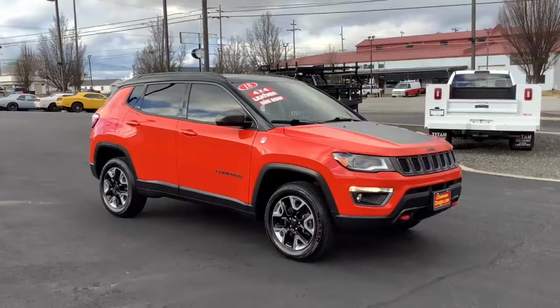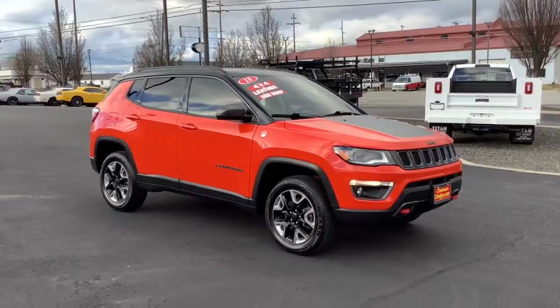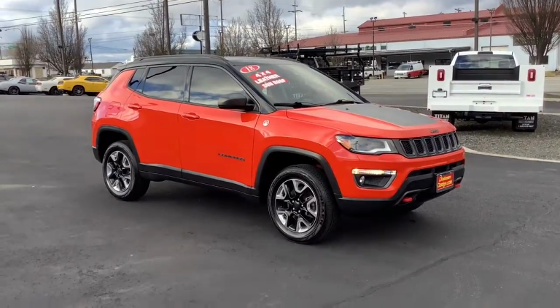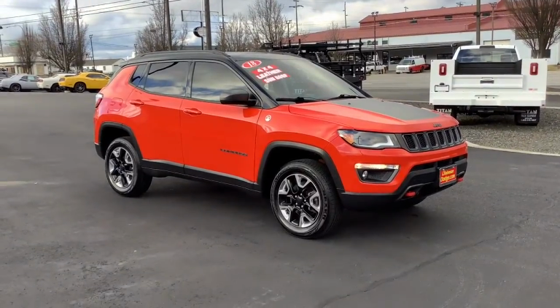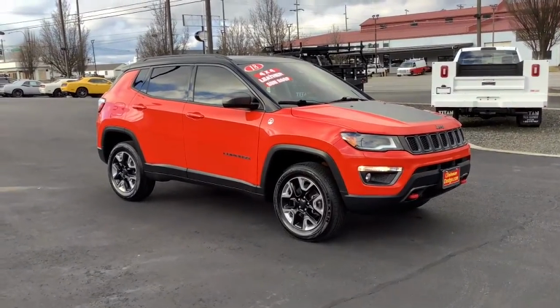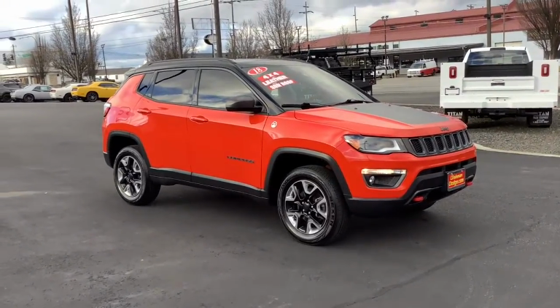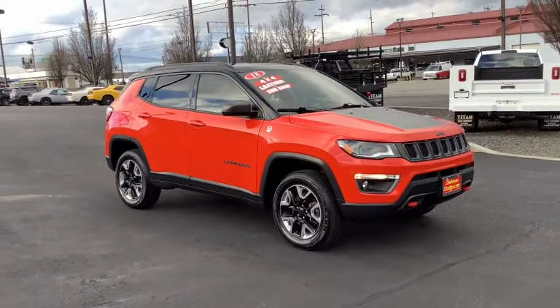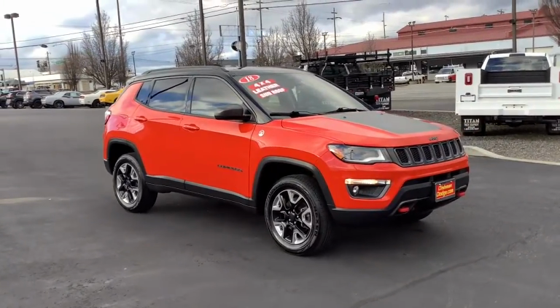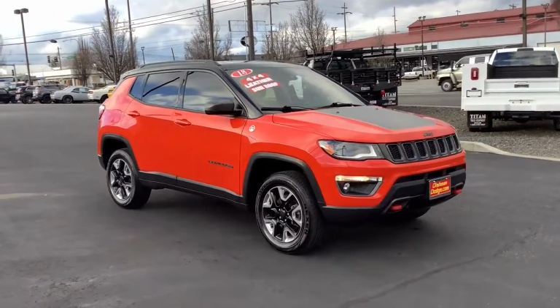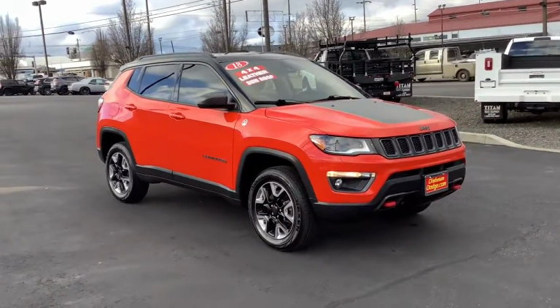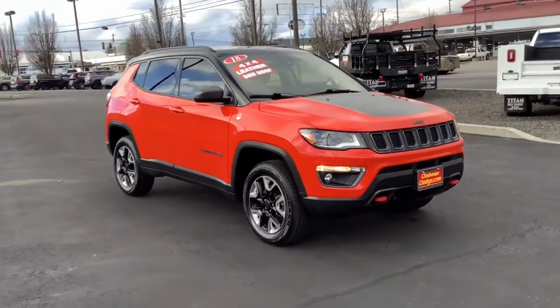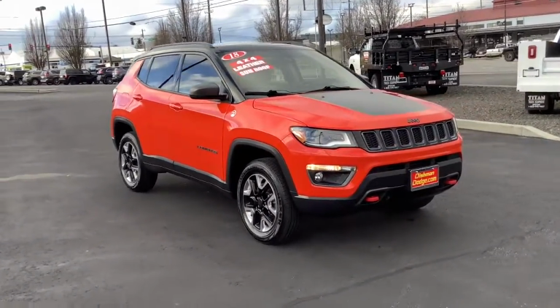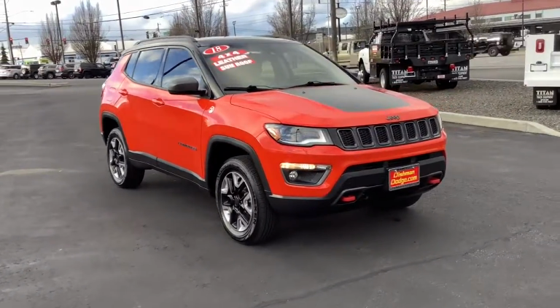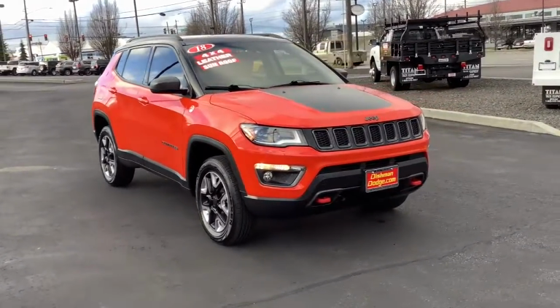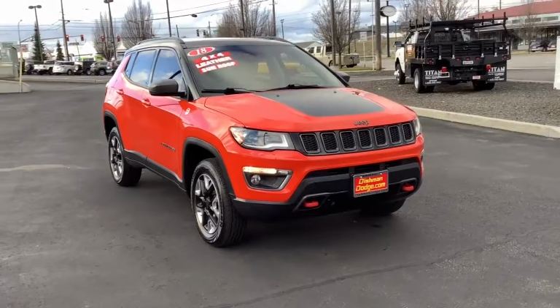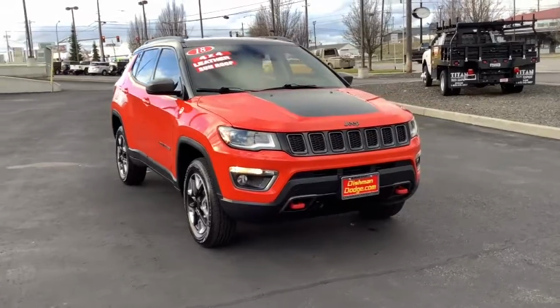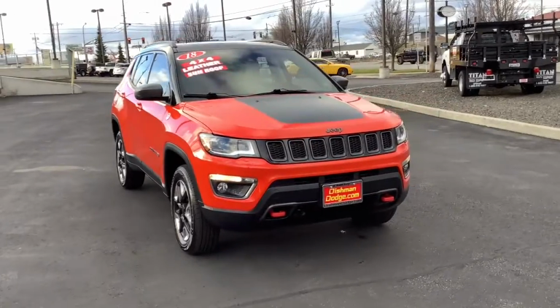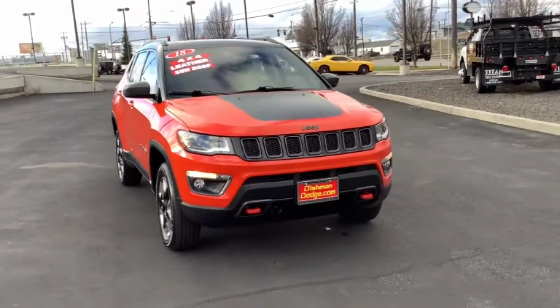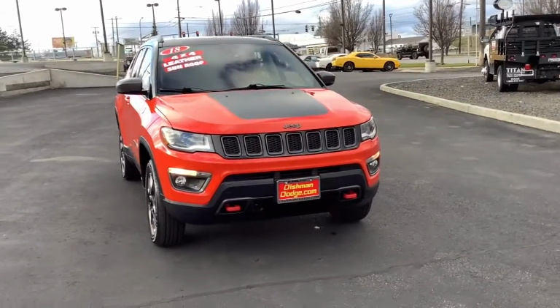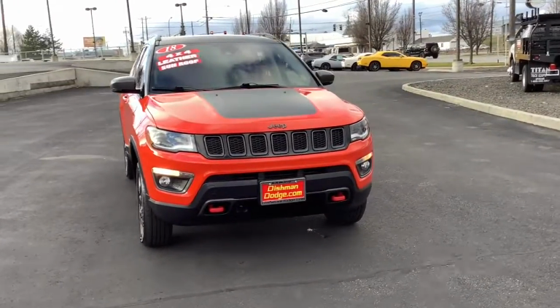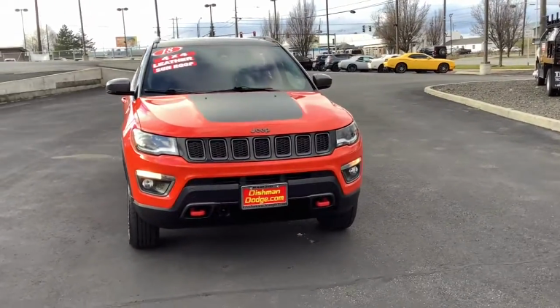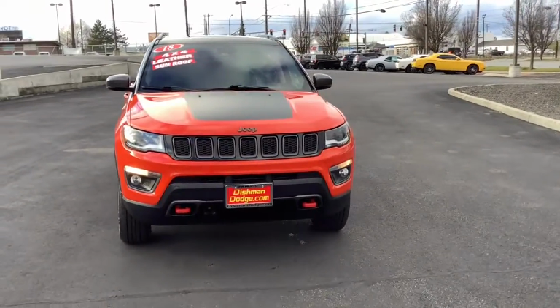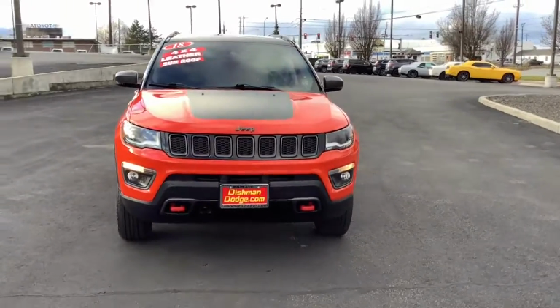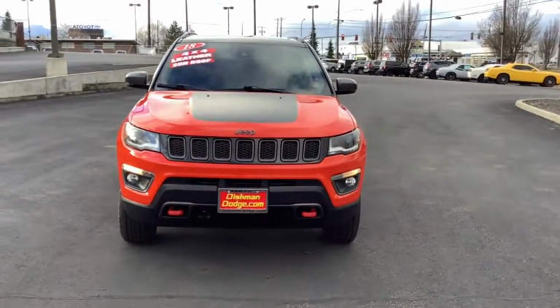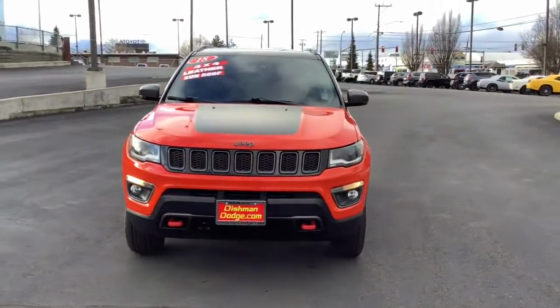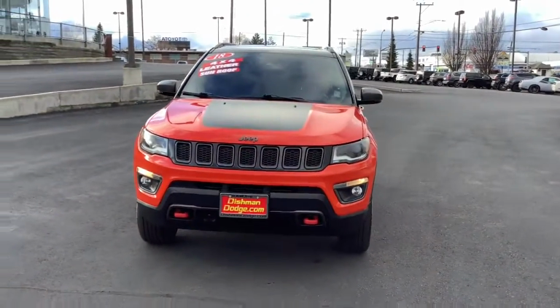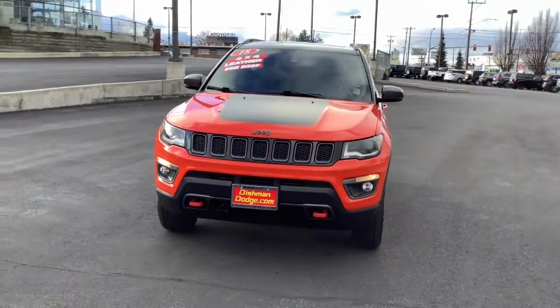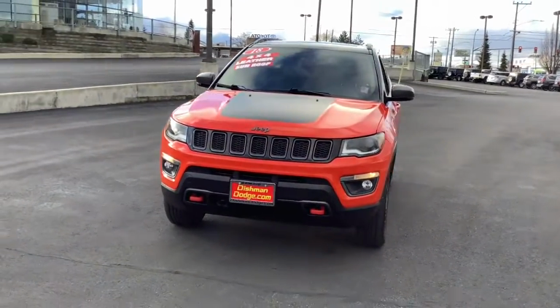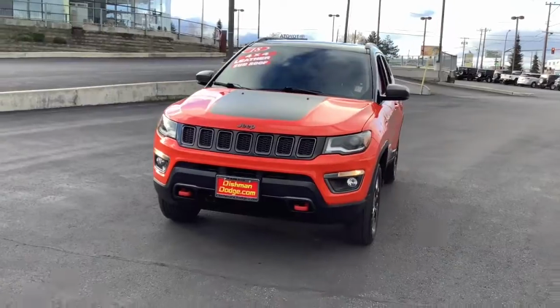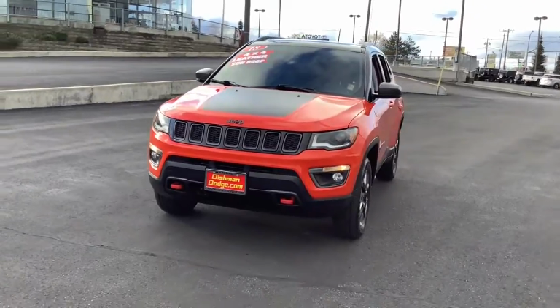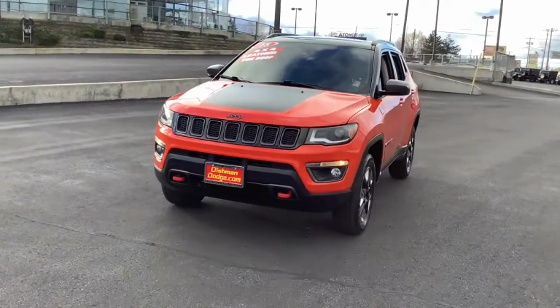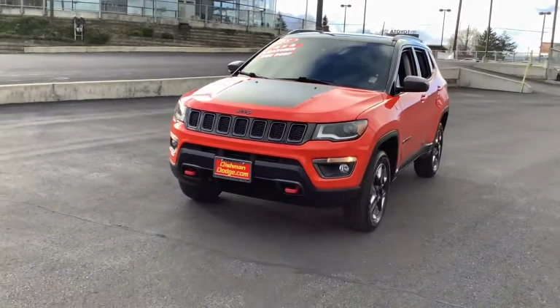You will be amazed by this 2018 Jeep Compass. With less than 90,000 miles on the odometer, this vehicle provides excellent value. Enjoy the adventure with confidence in the Compass.